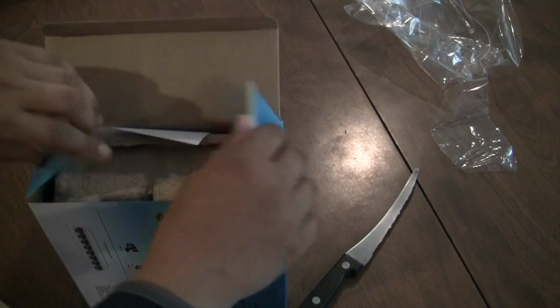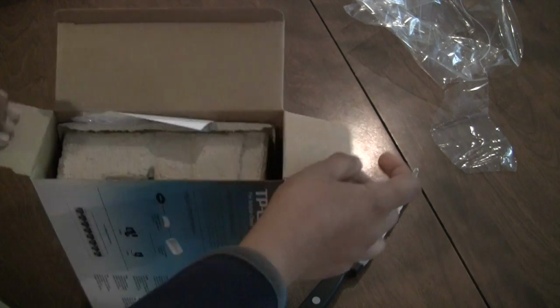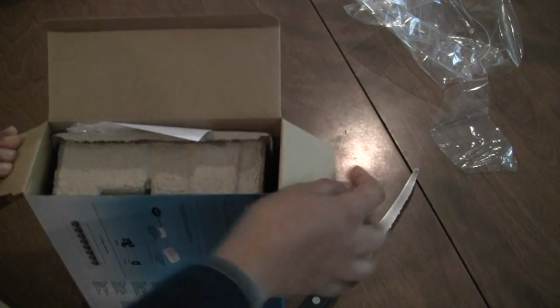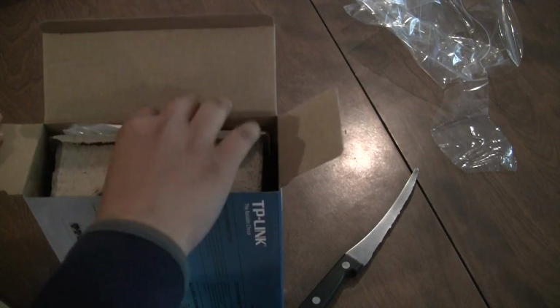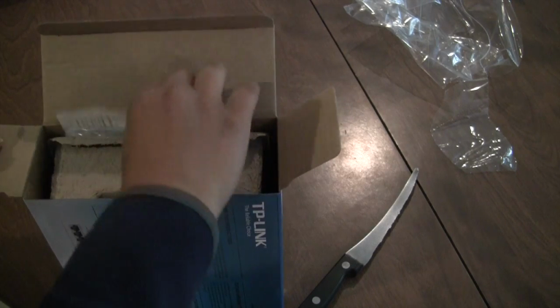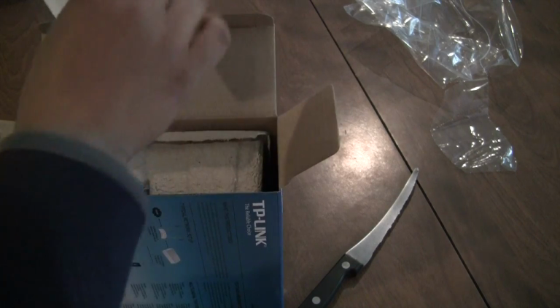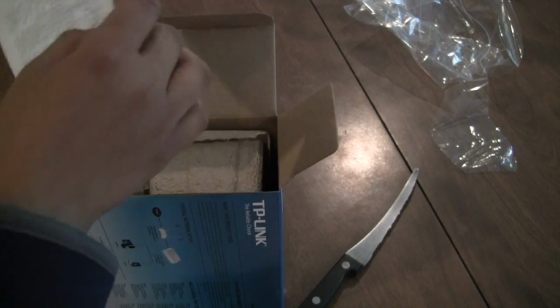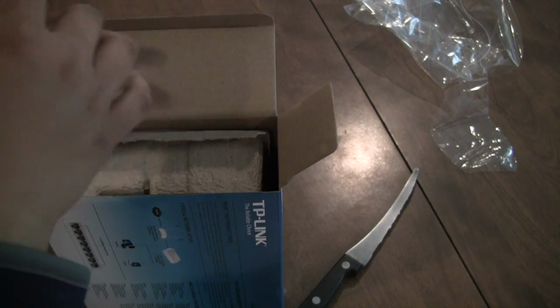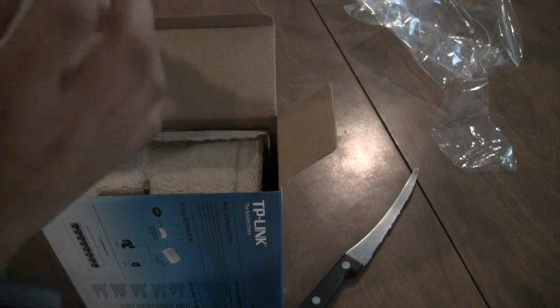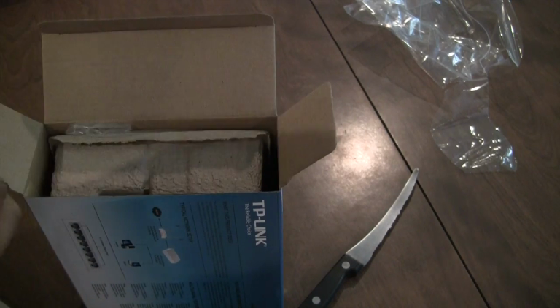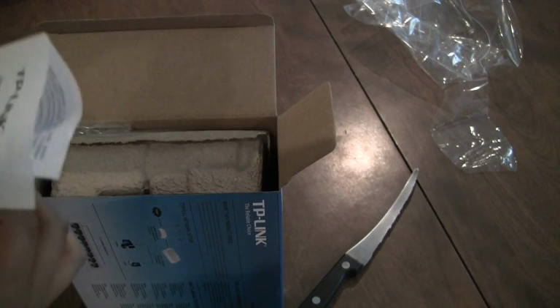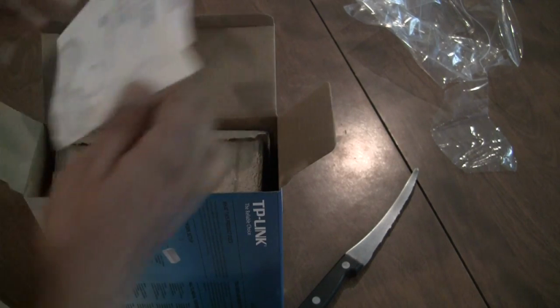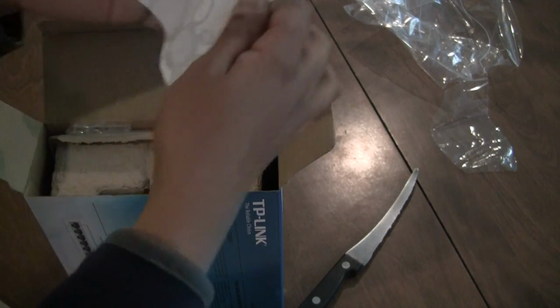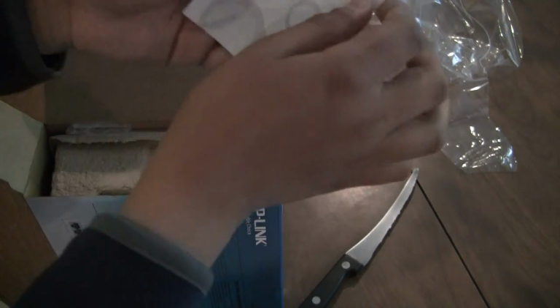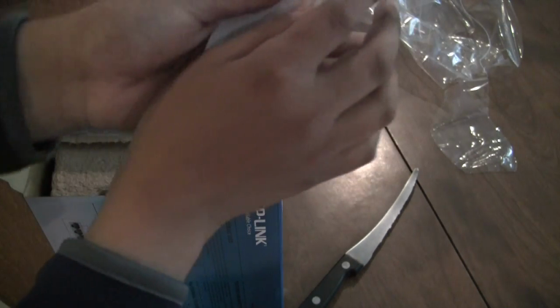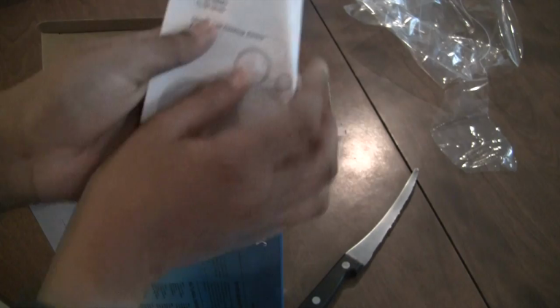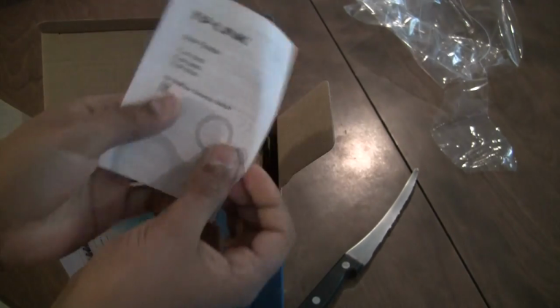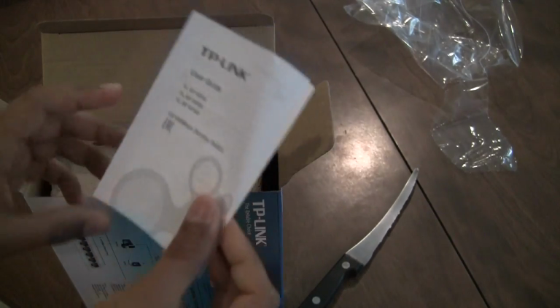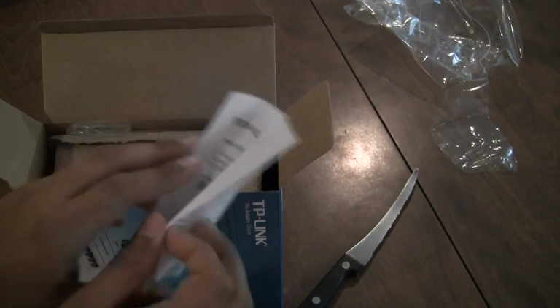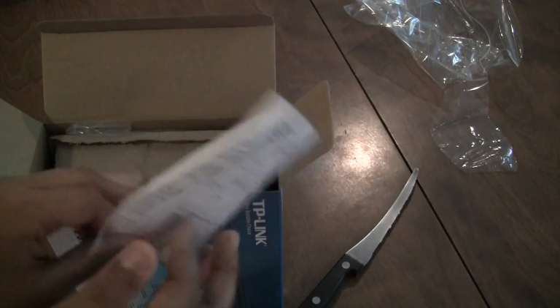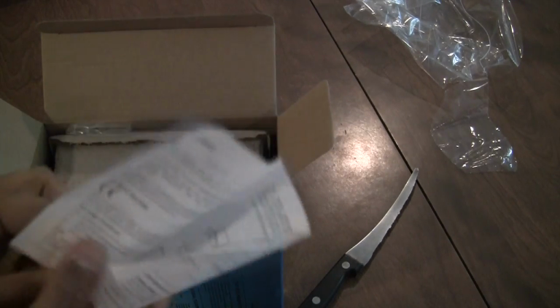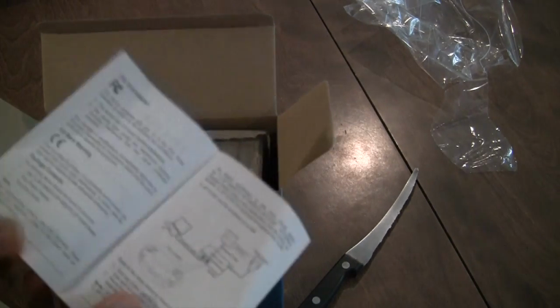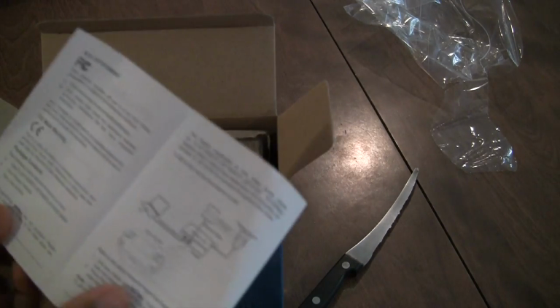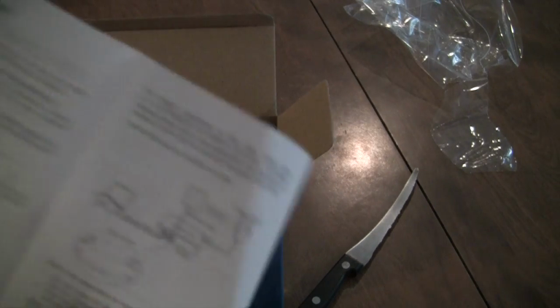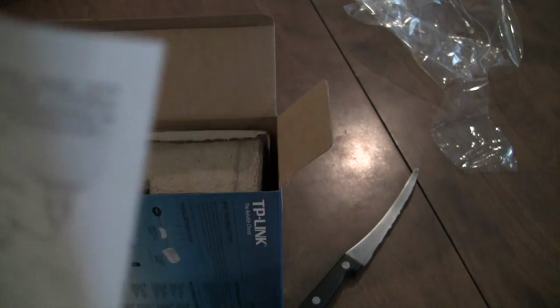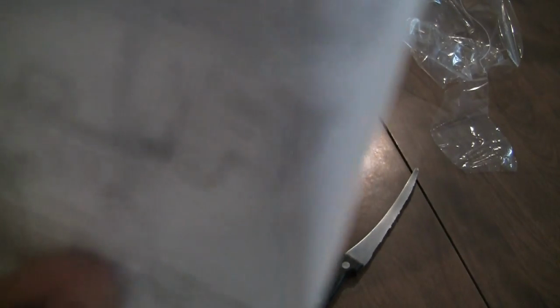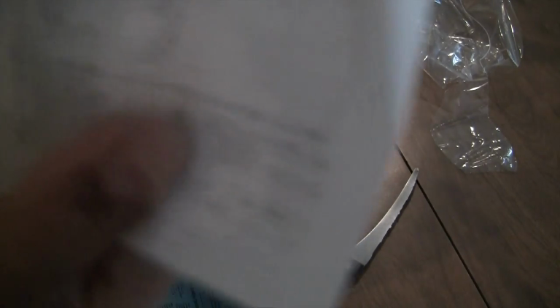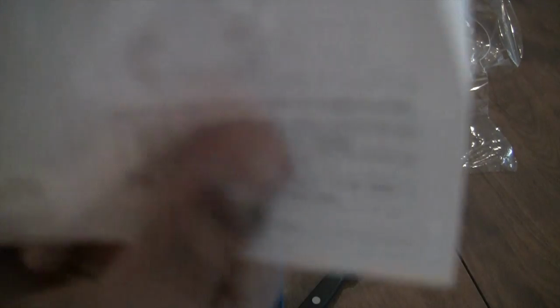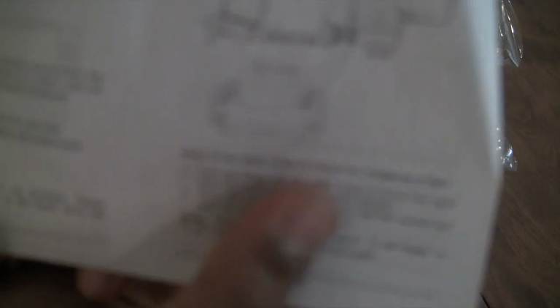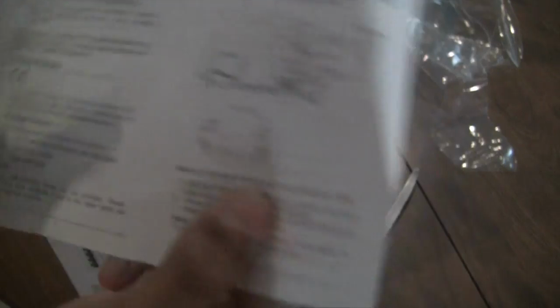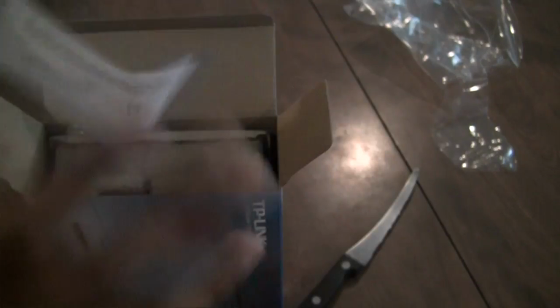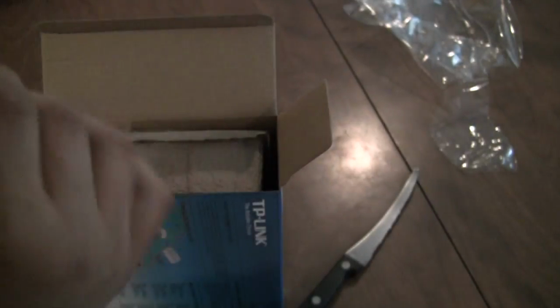When you open the box, you're going to get a user manual, and a user guide apparently, which is only about two pages.